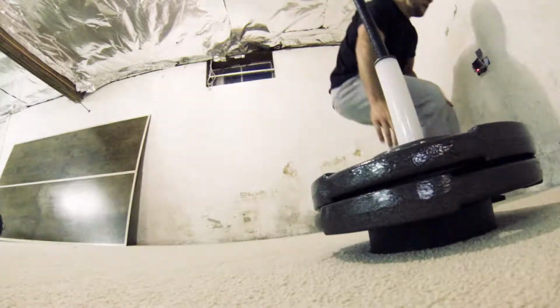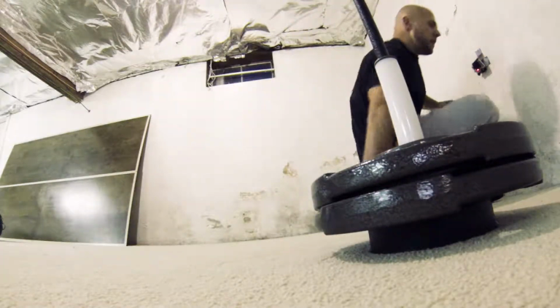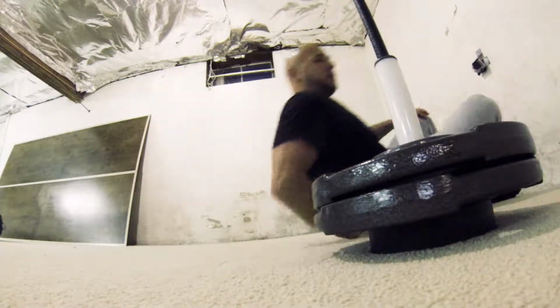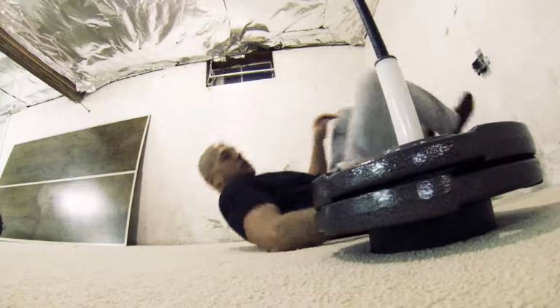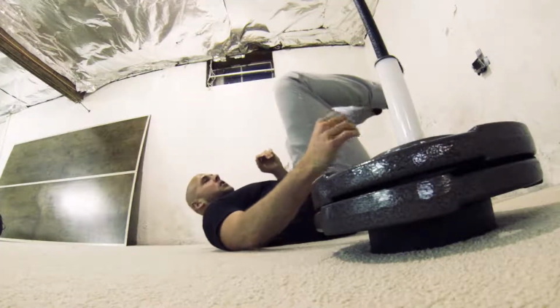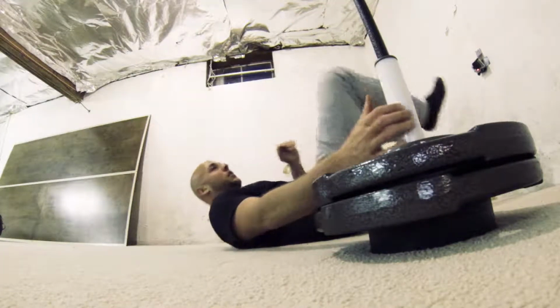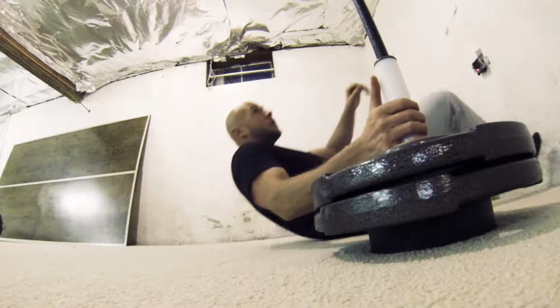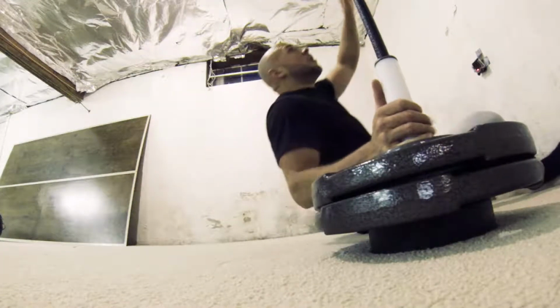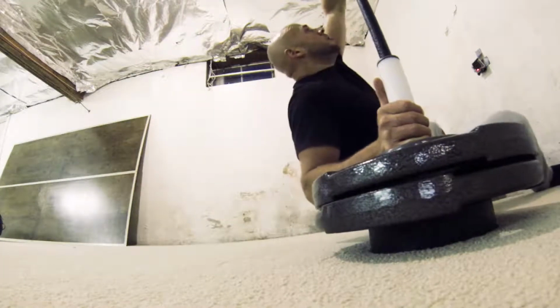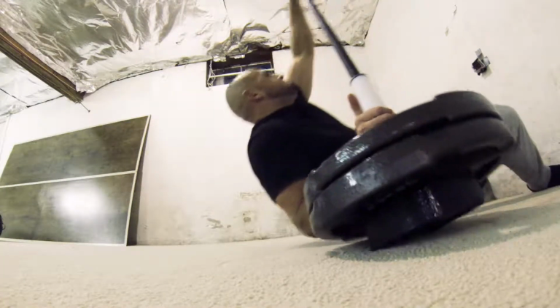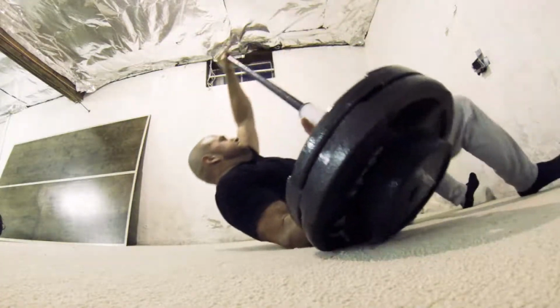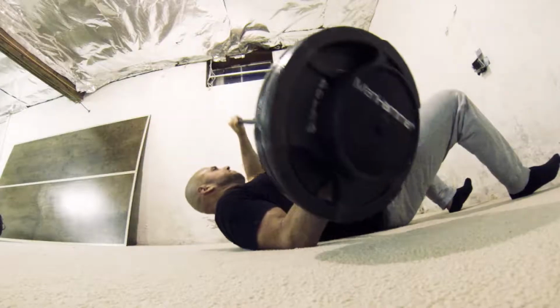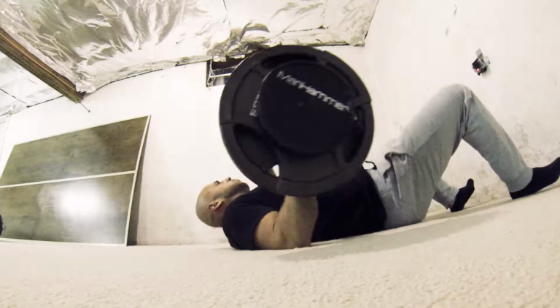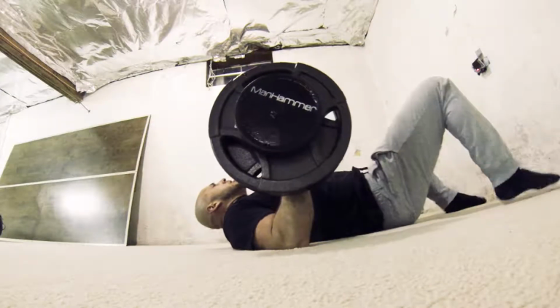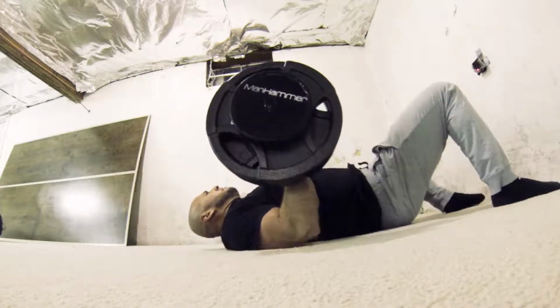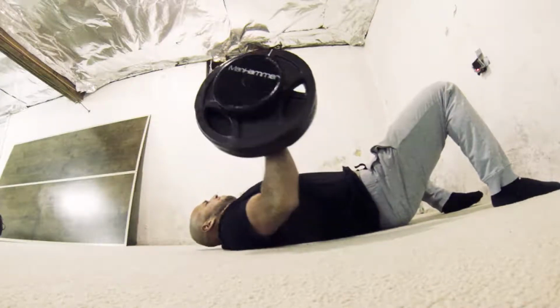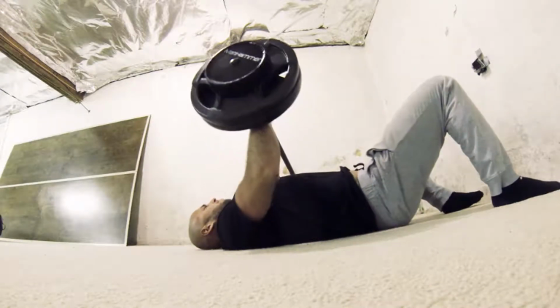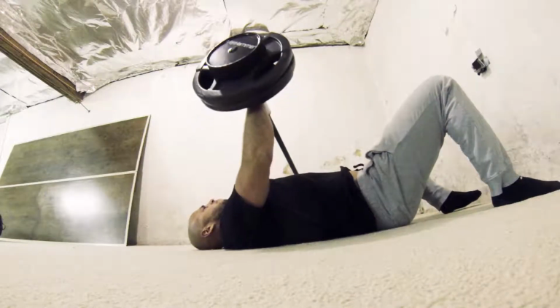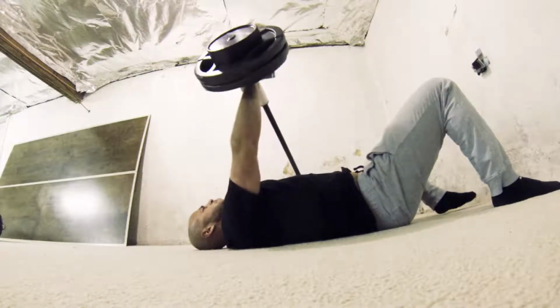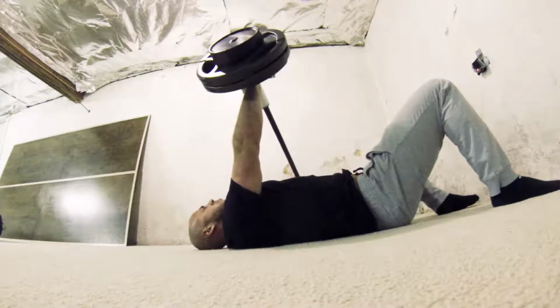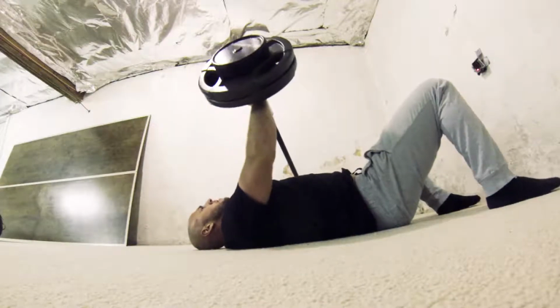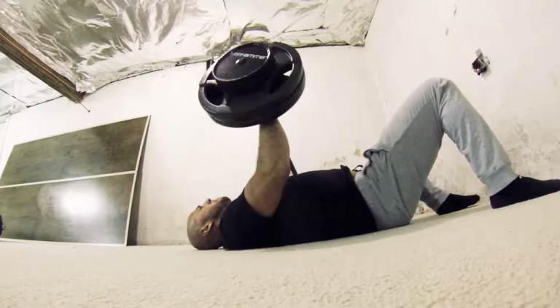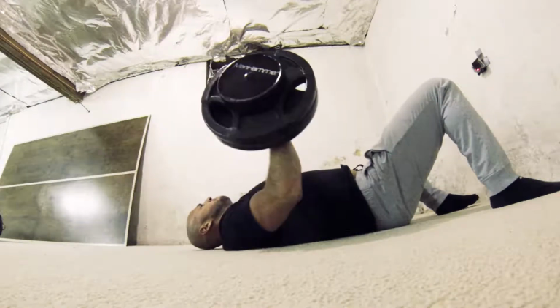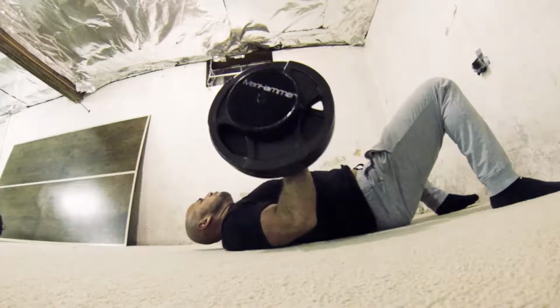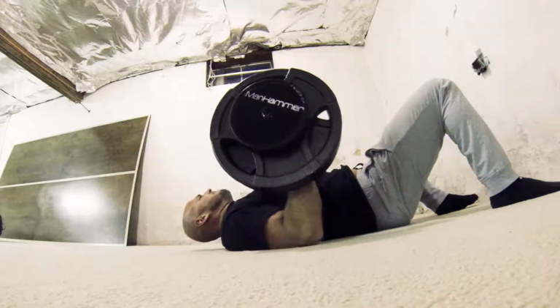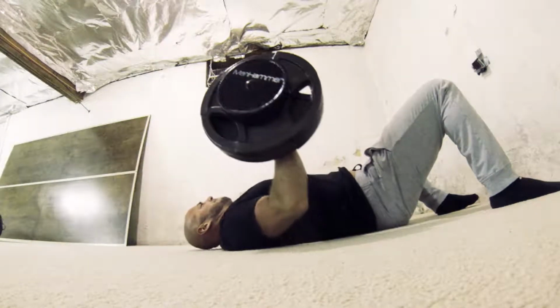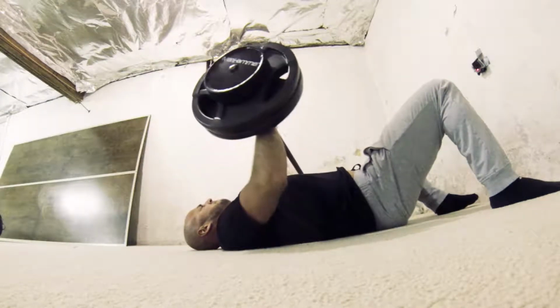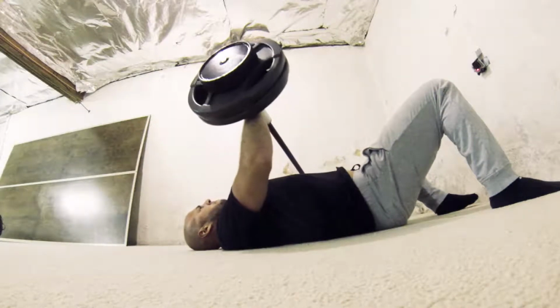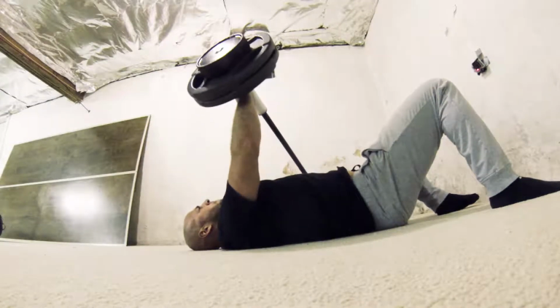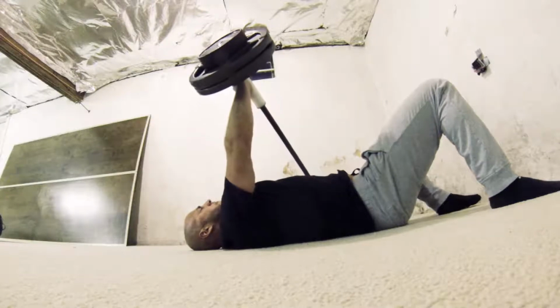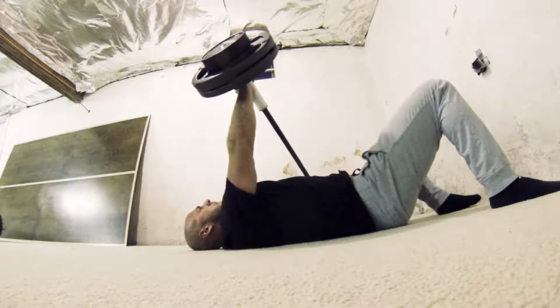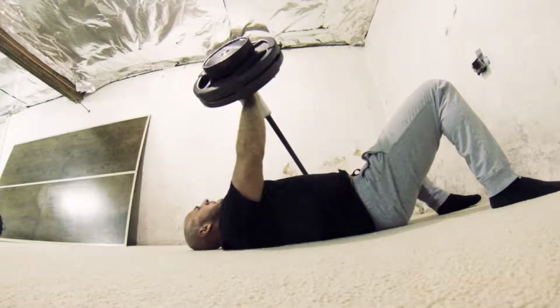In today's workout, we're going to be focusing on the ground press. This move benefits your chest, your shoulder, your tricep, and your core.